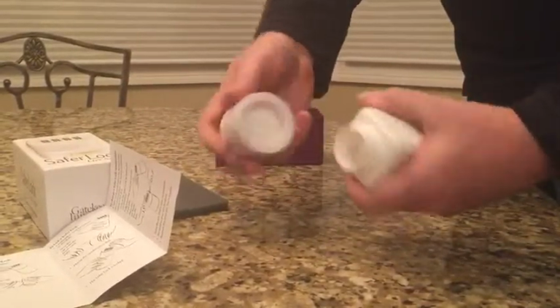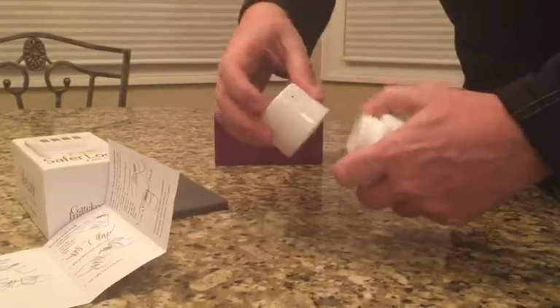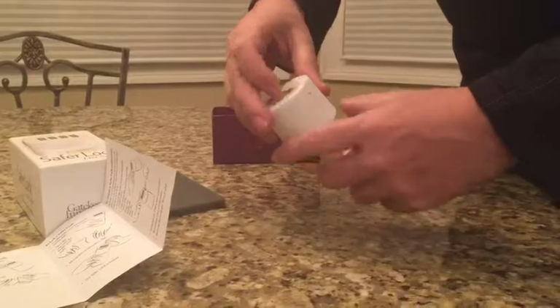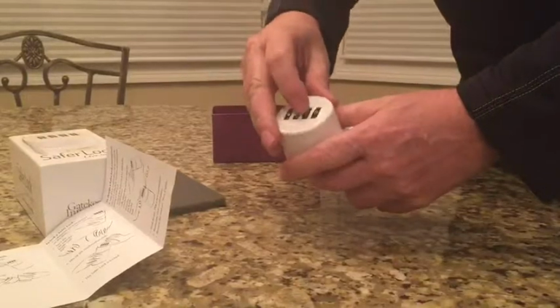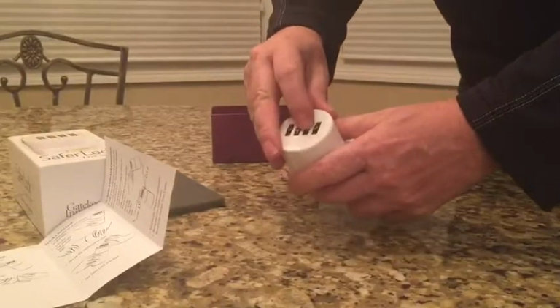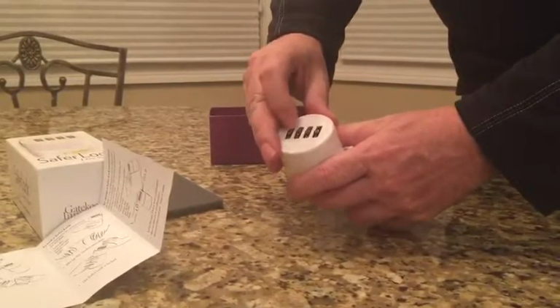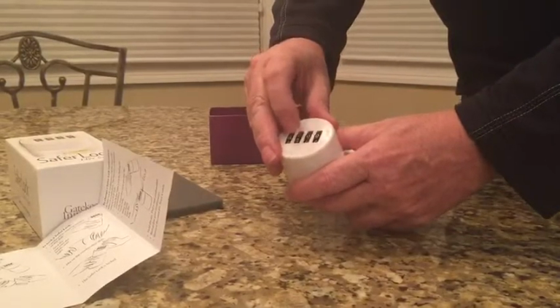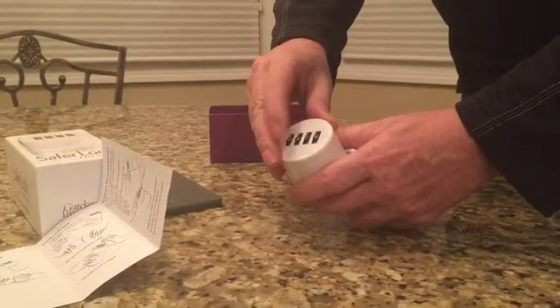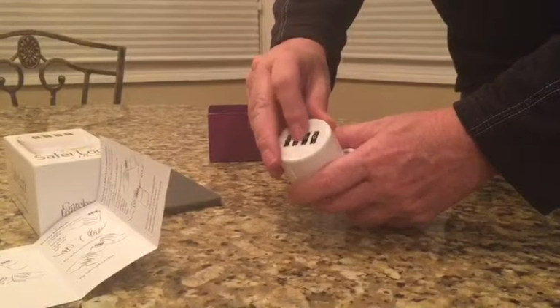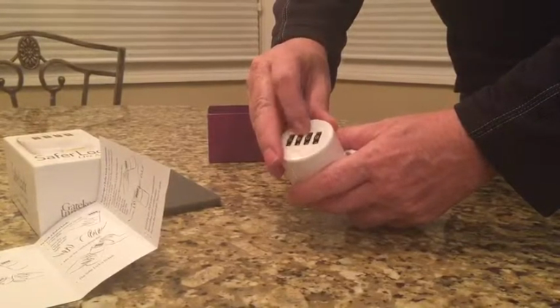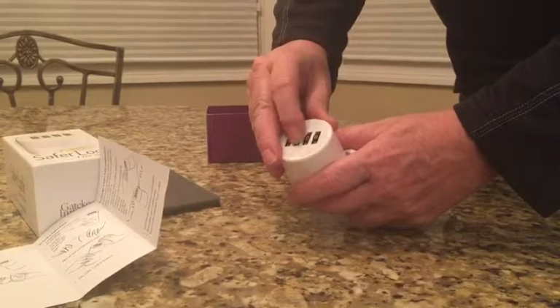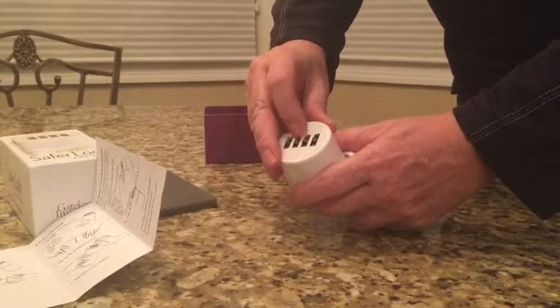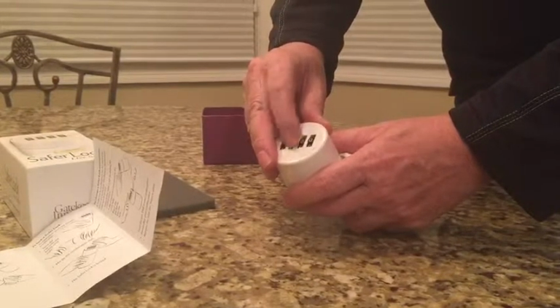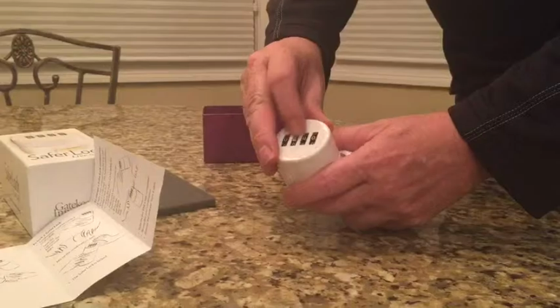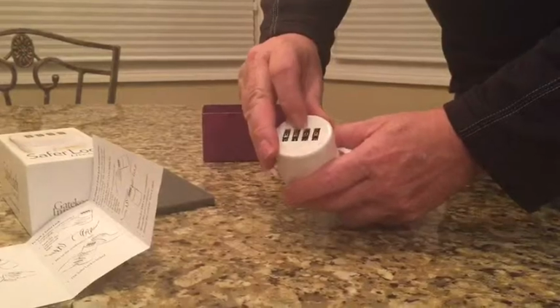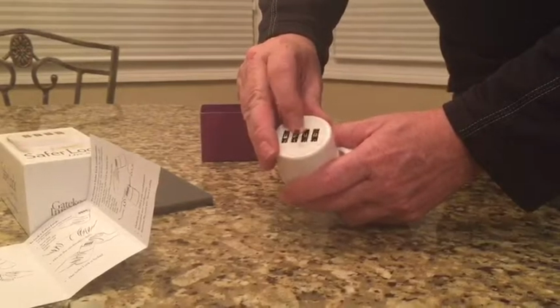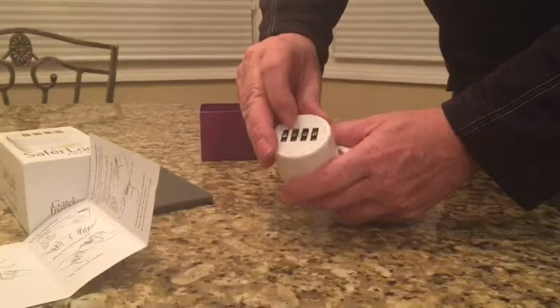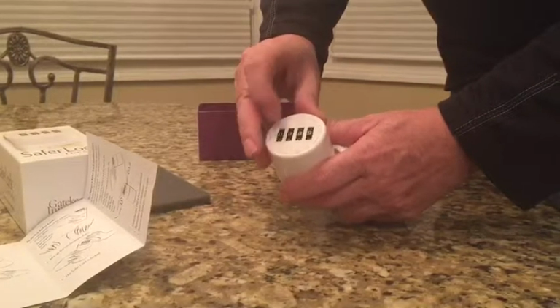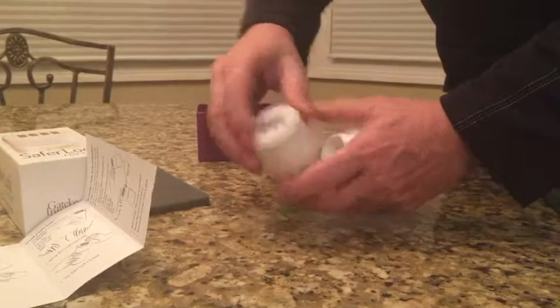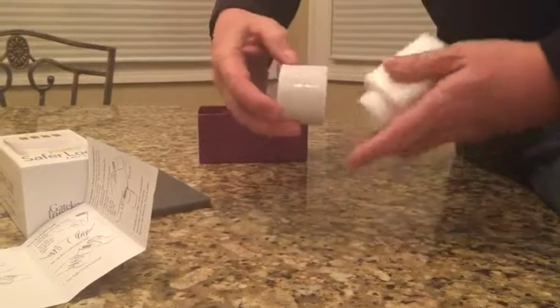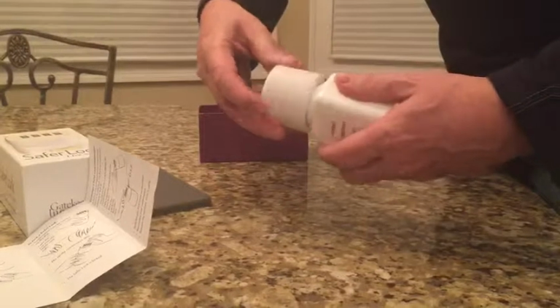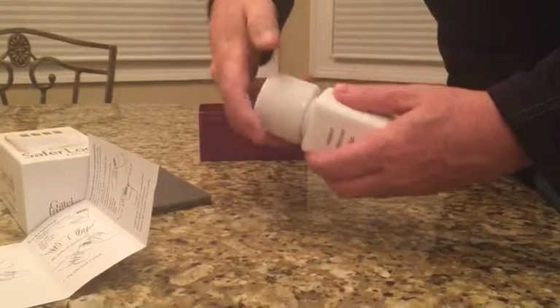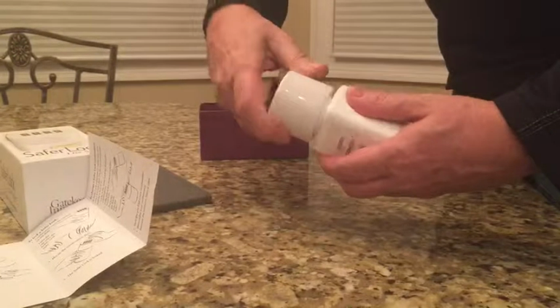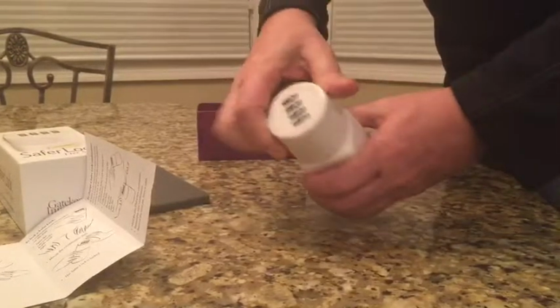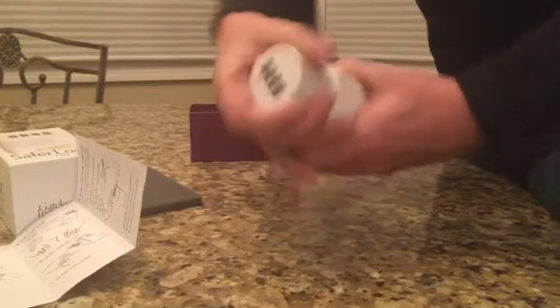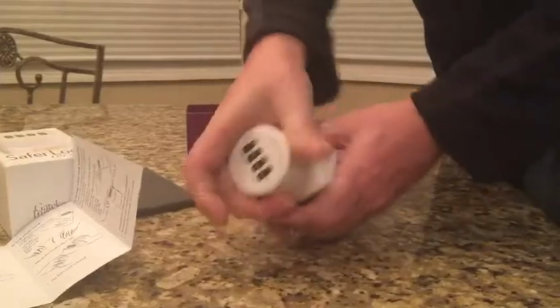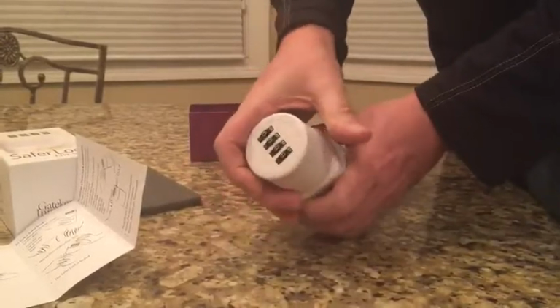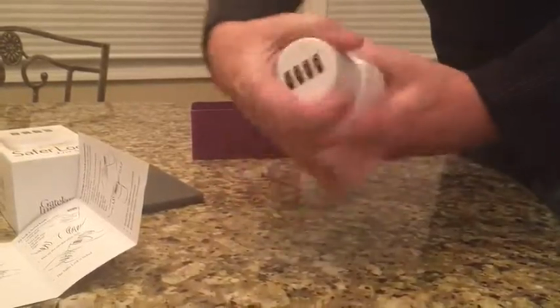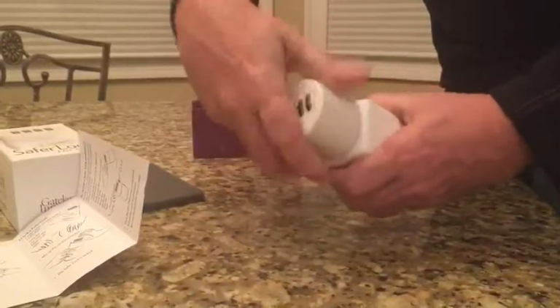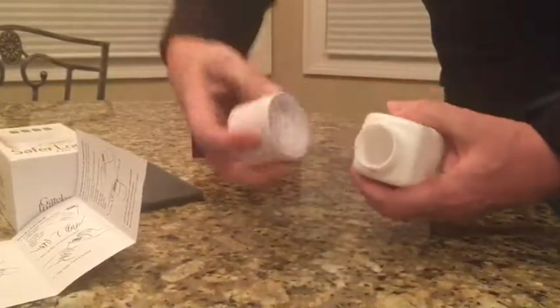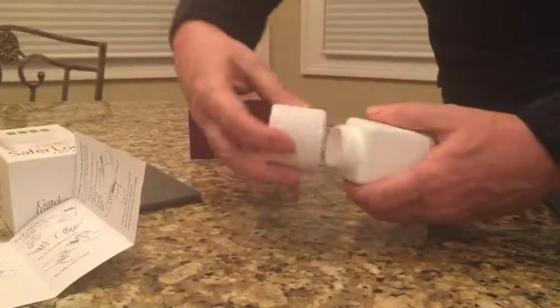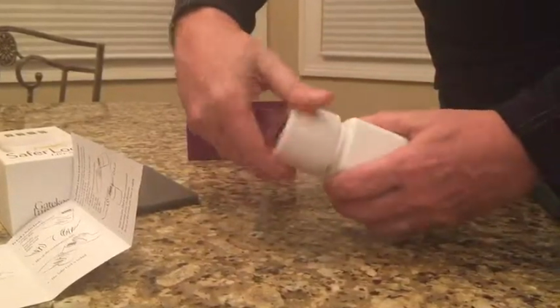I'll do that again to show you. Let me unlock the safe — zero, zero, zero. As you can see here, it's nice and snug. It unlocks.